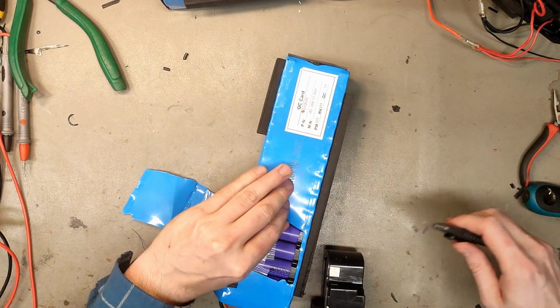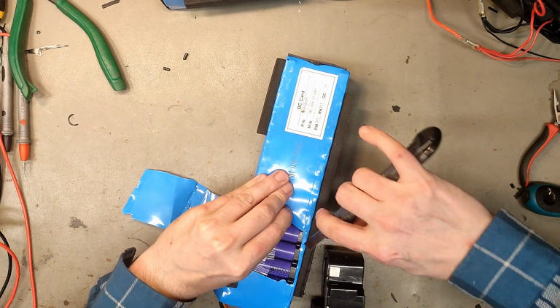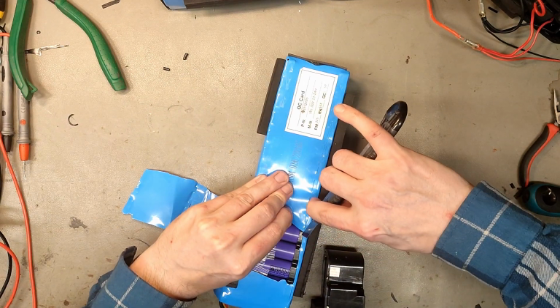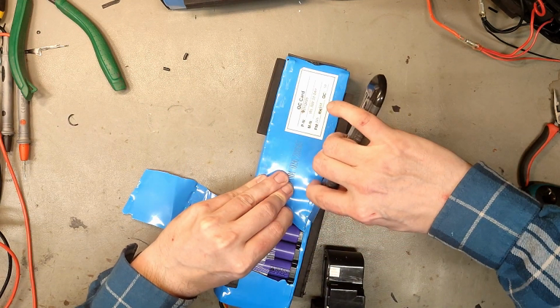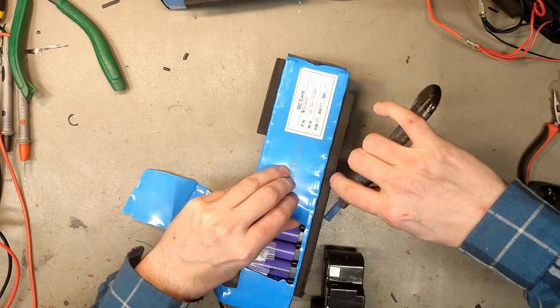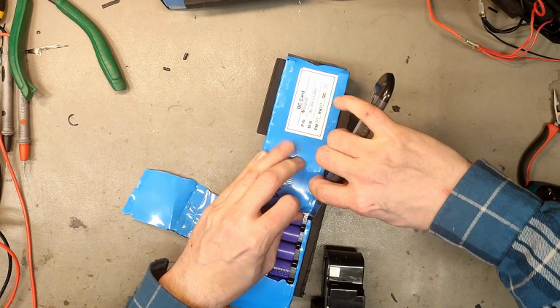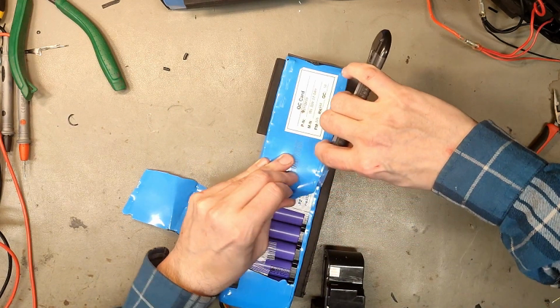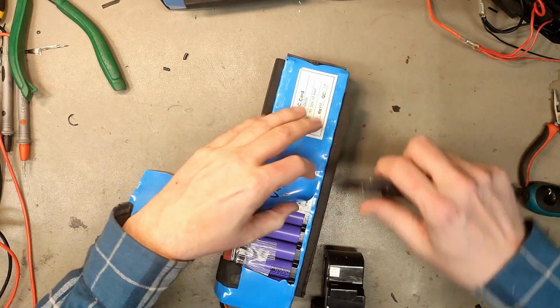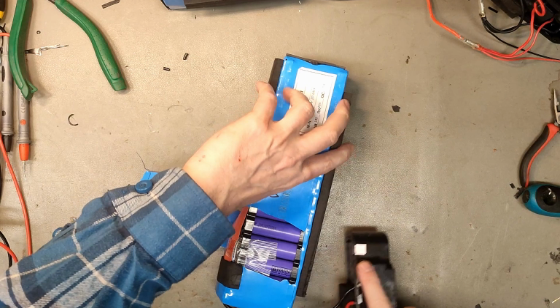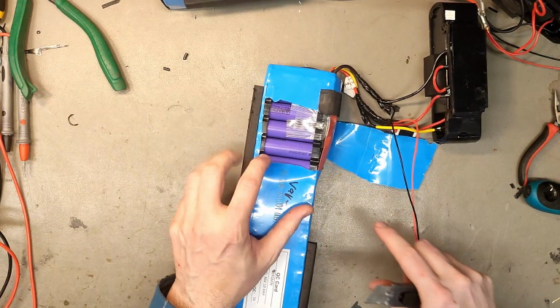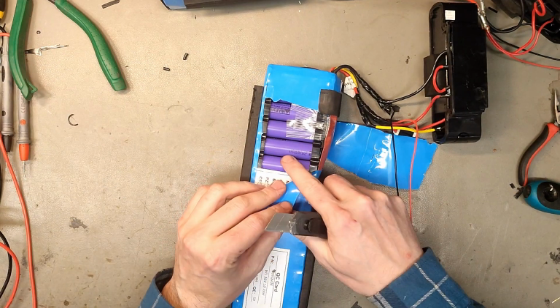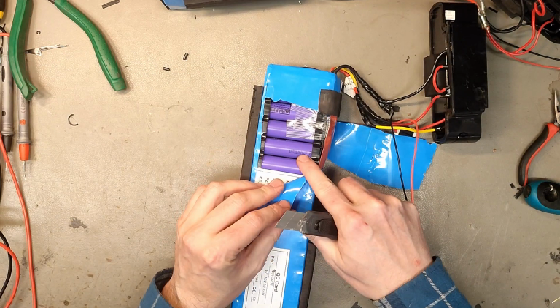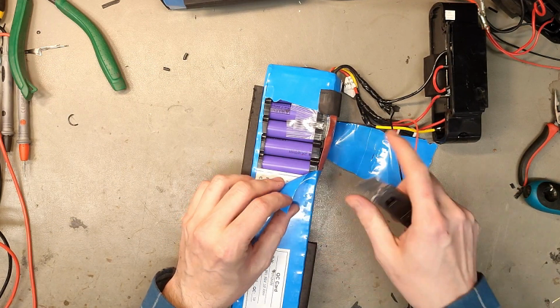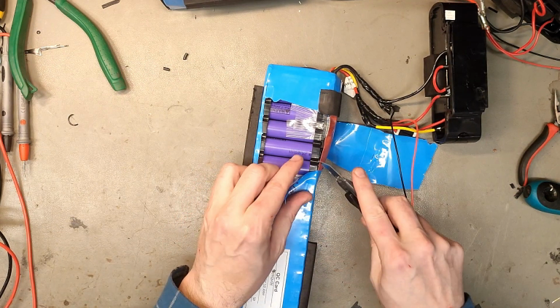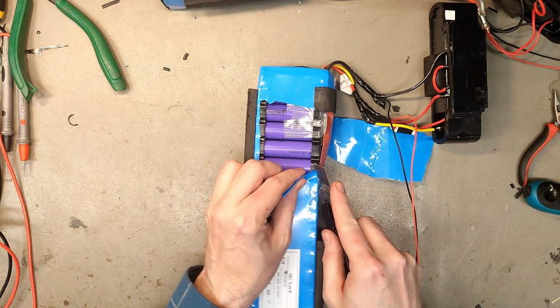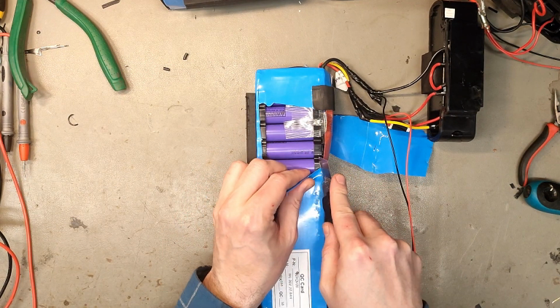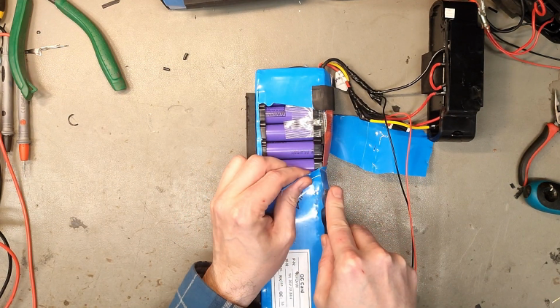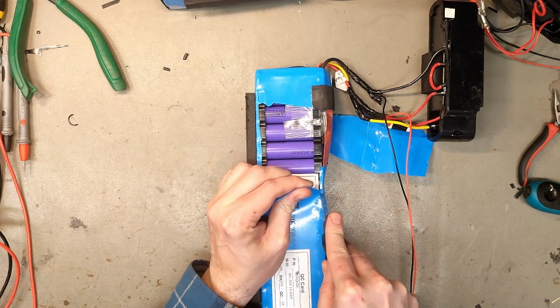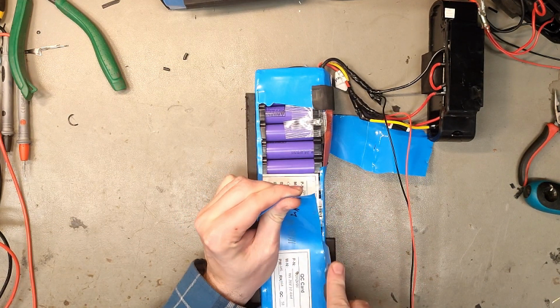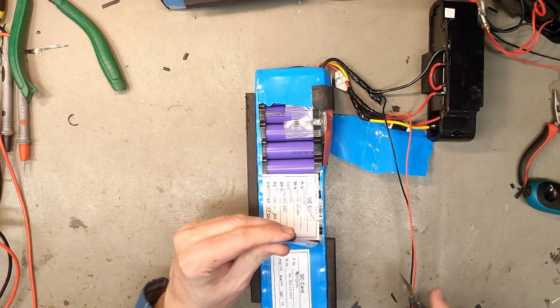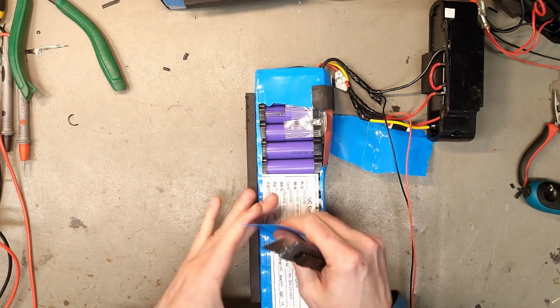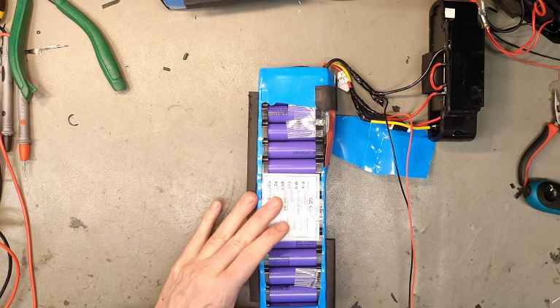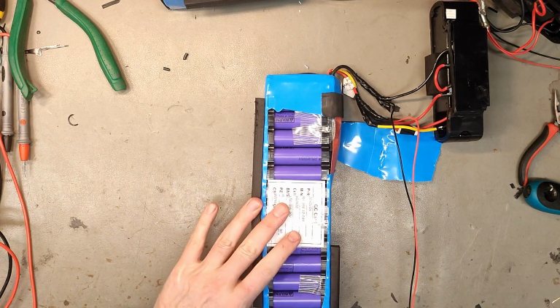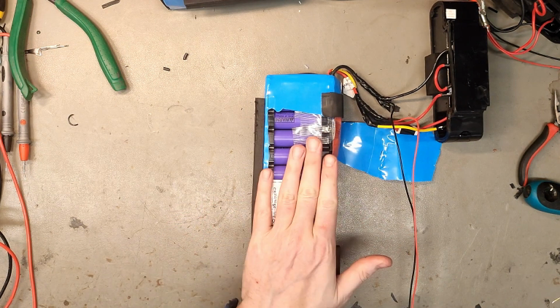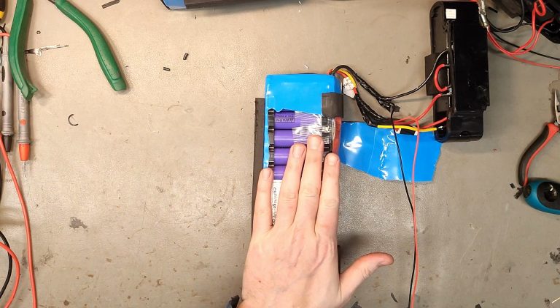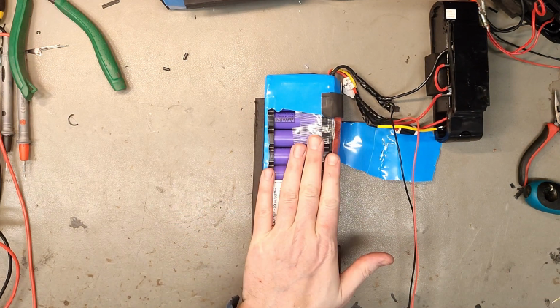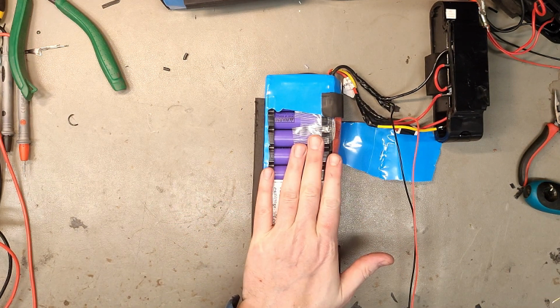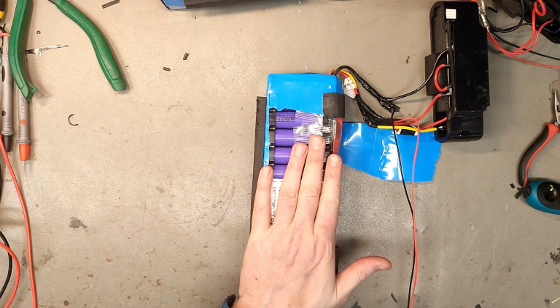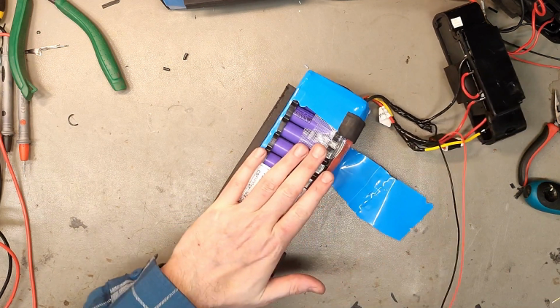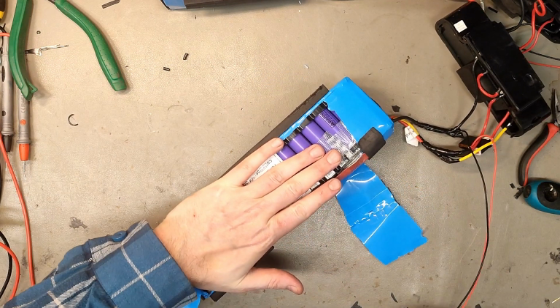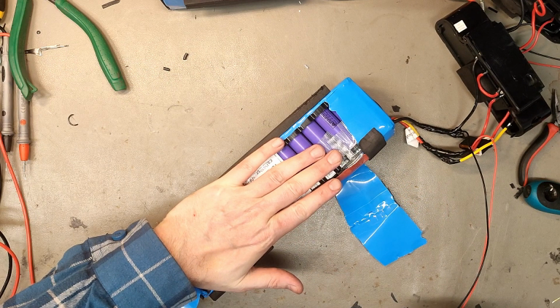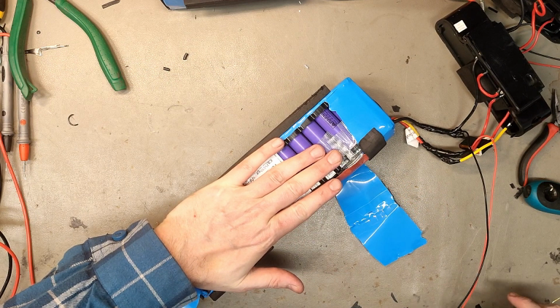And no, these are not fake. These are produced by LG in China, which you can tell from the date code, which also states which factory was used to produce this. And my best guess is that they are made for the Chinese market.